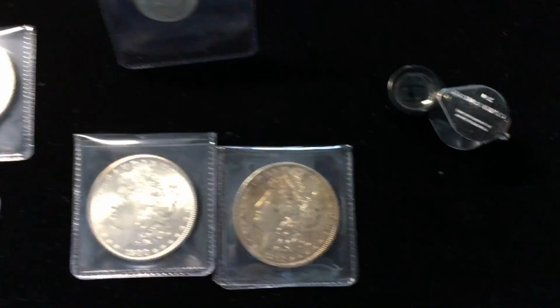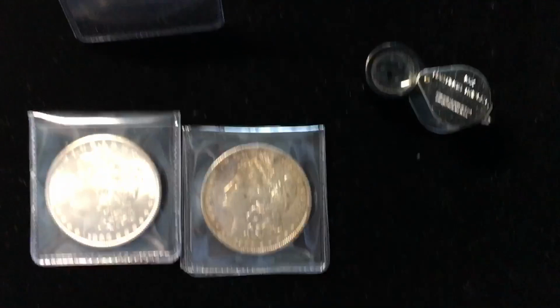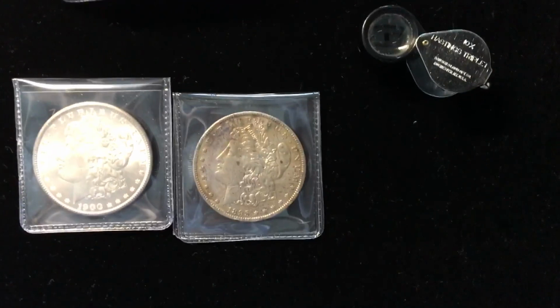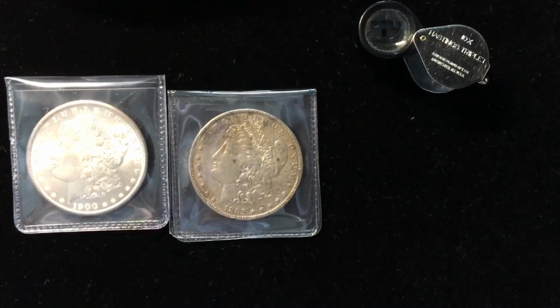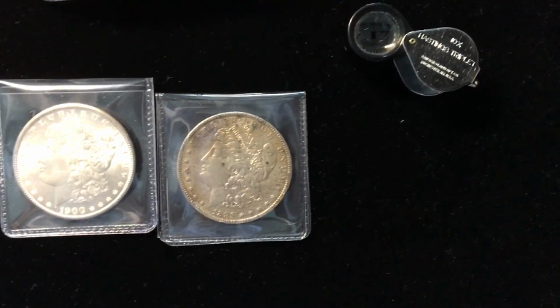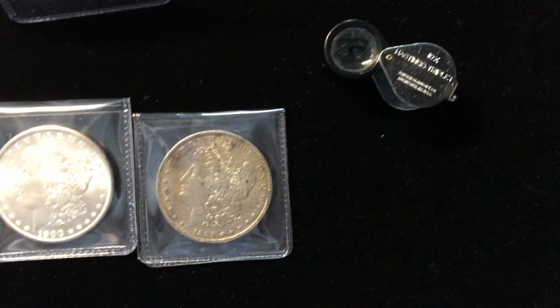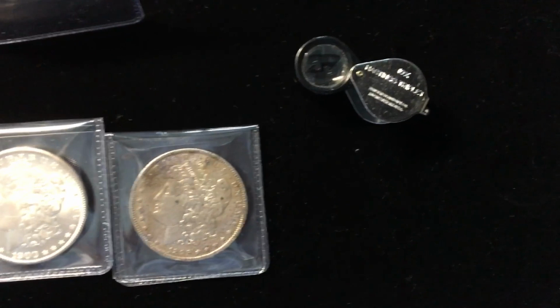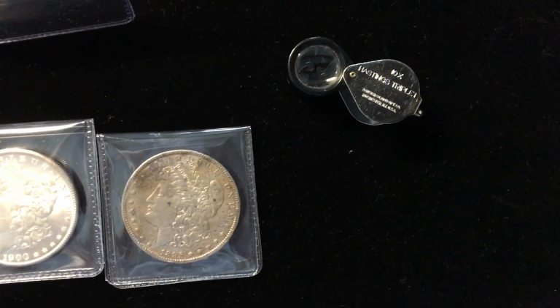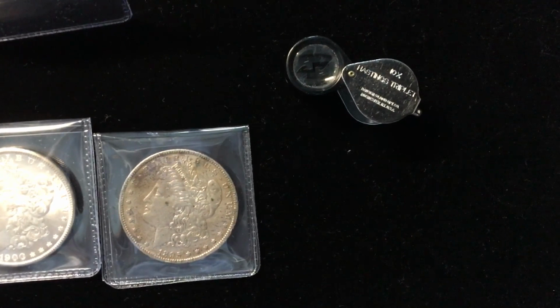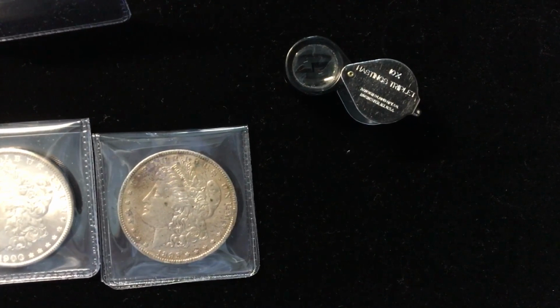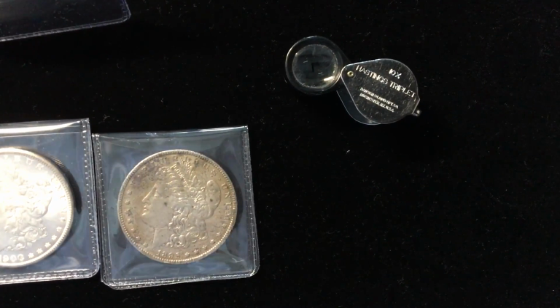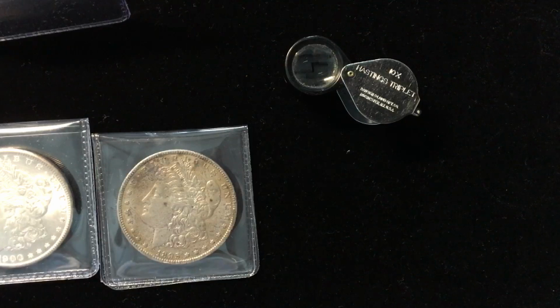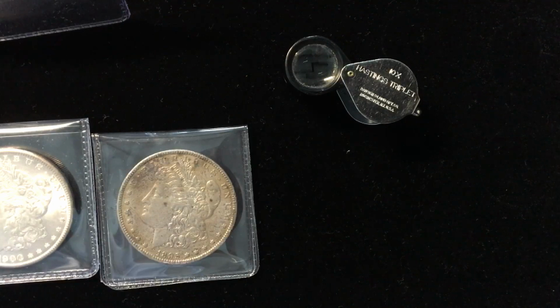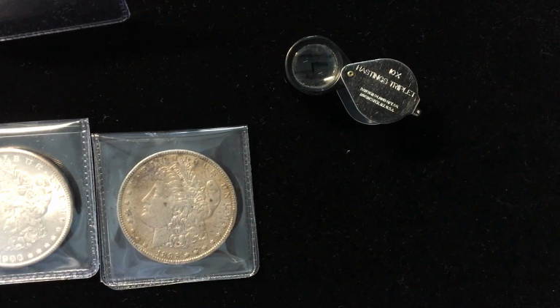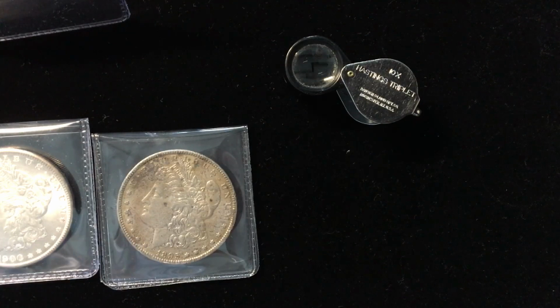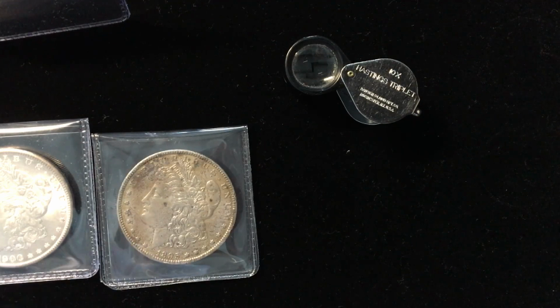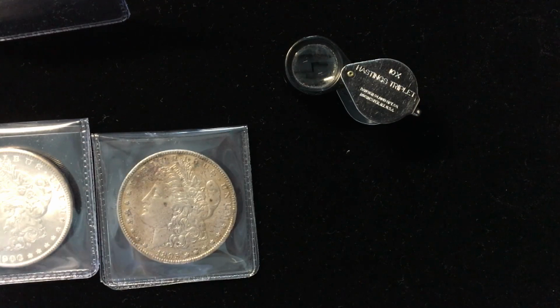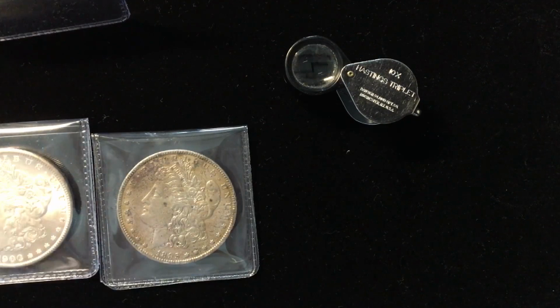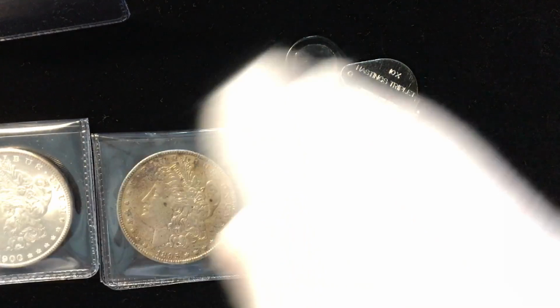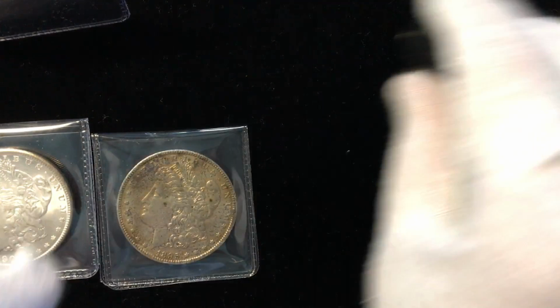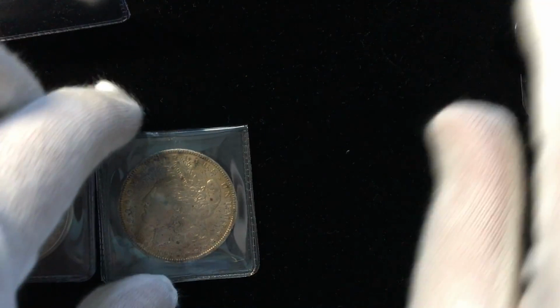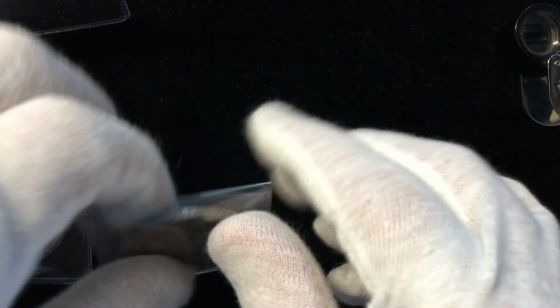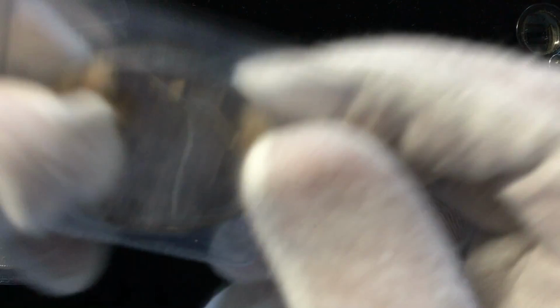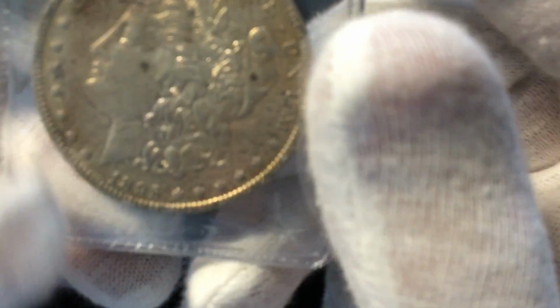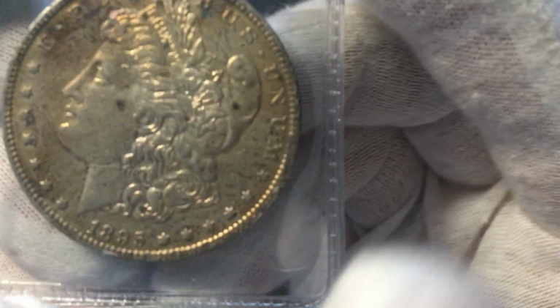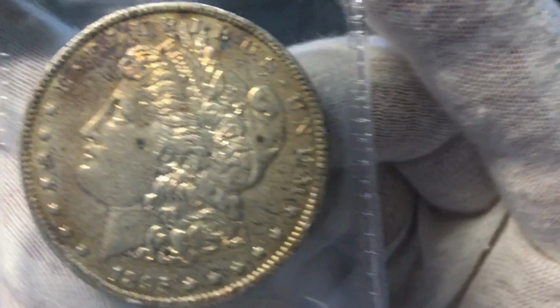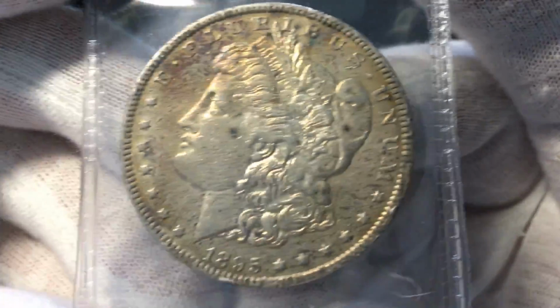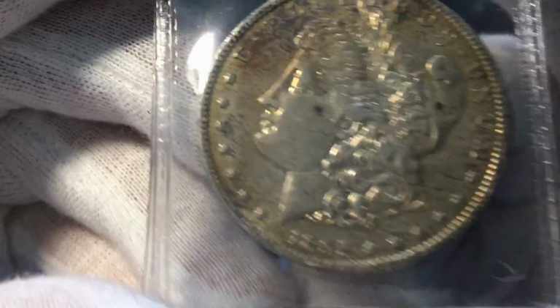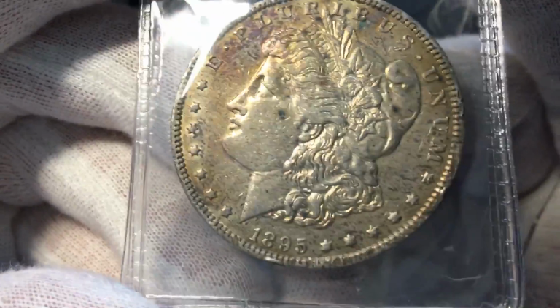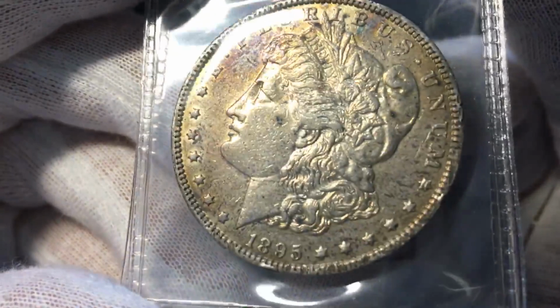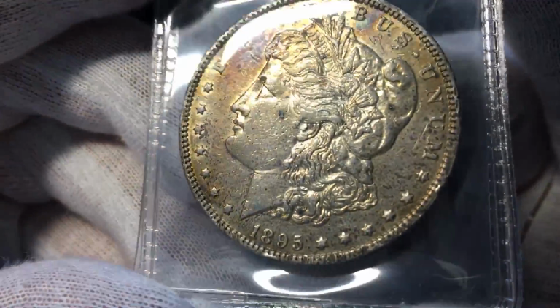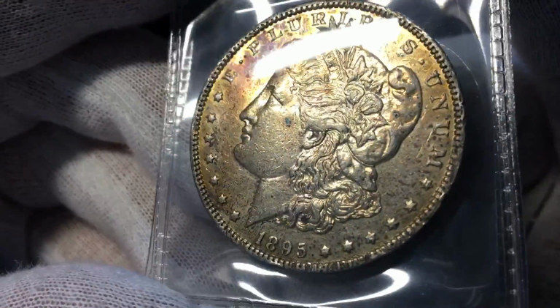Hey, it's Ben the Coin Geek and I've got a package I'm getting ready to go out to NGC. I just wanted to show you a couple things that I'm considering sending out and you can tell me what you think.